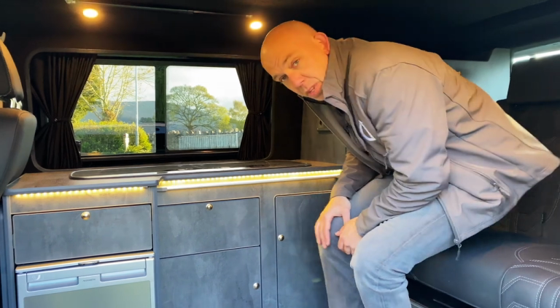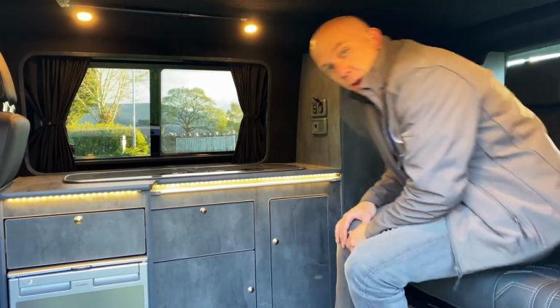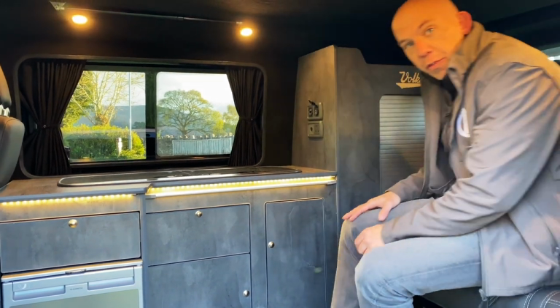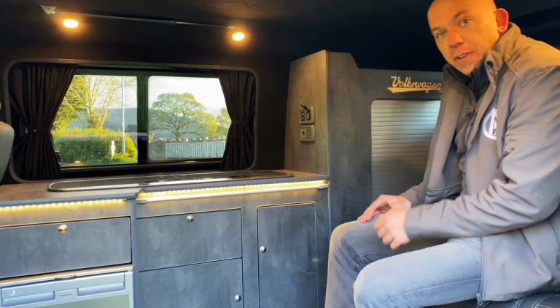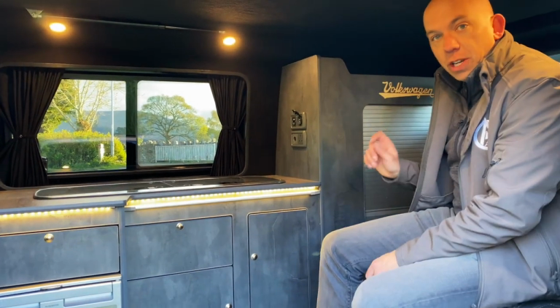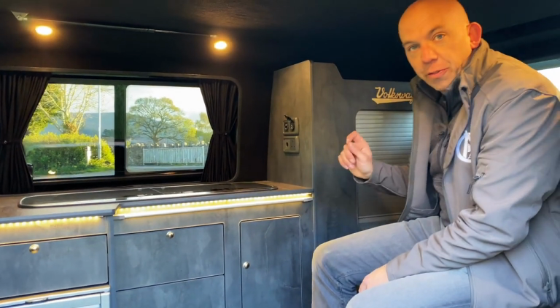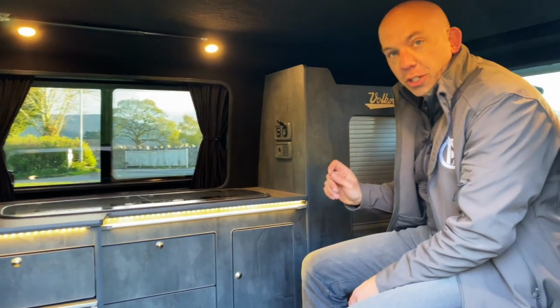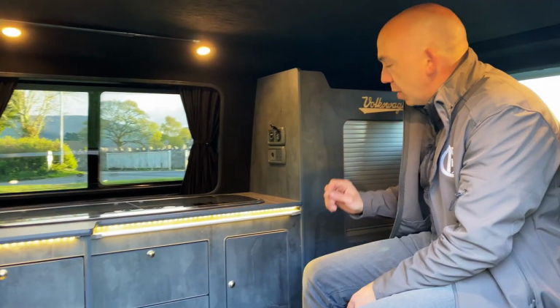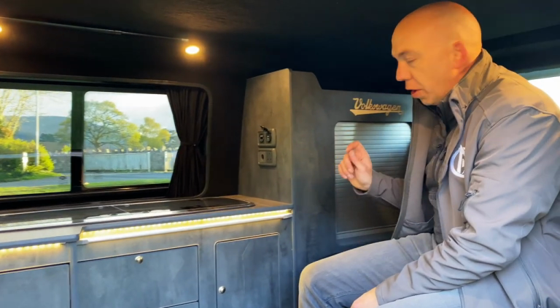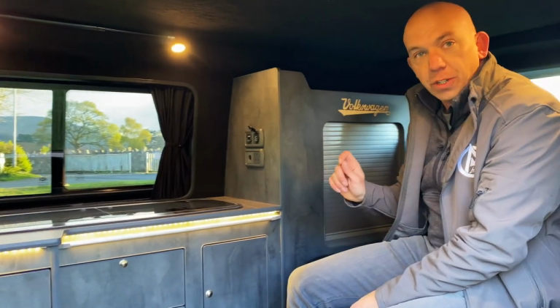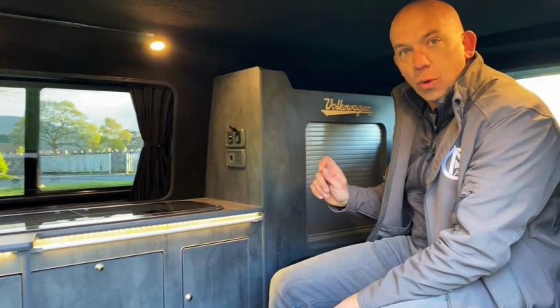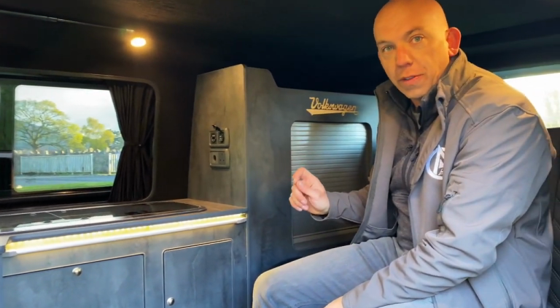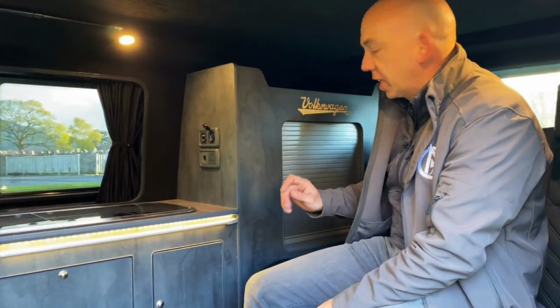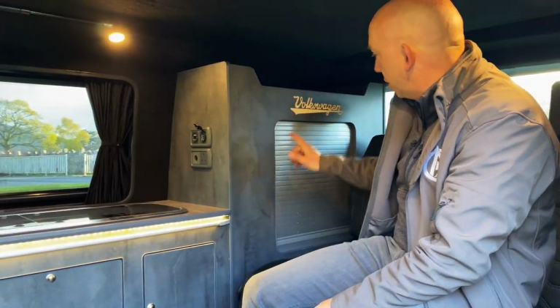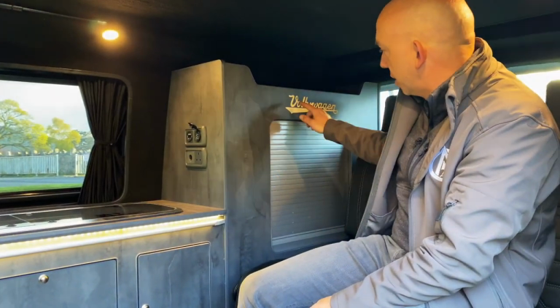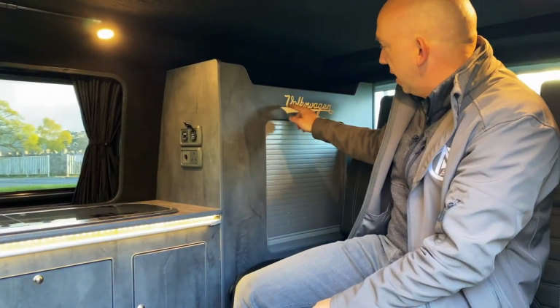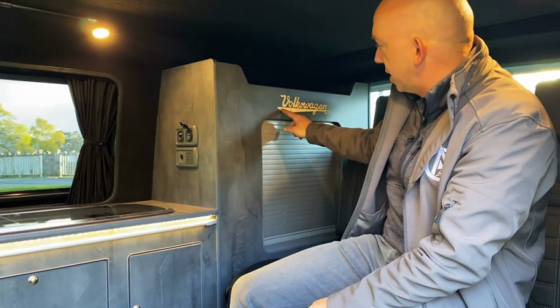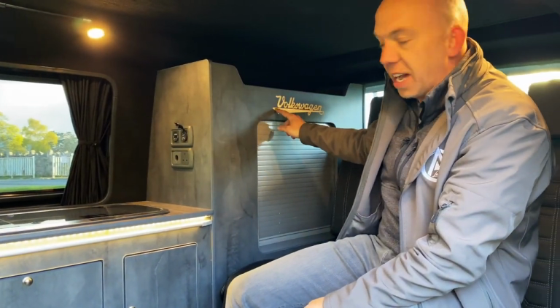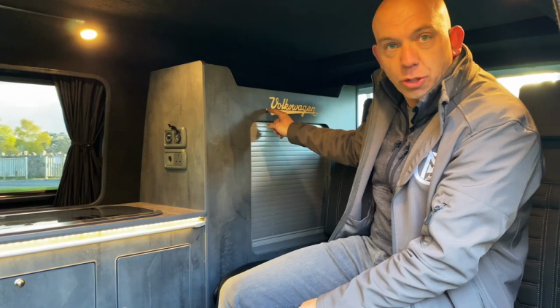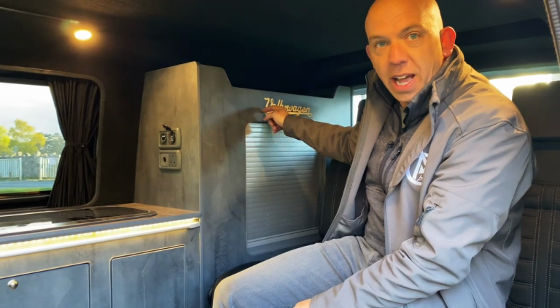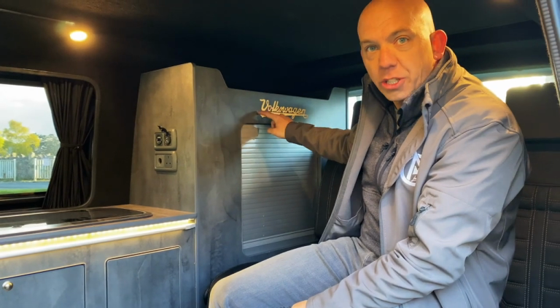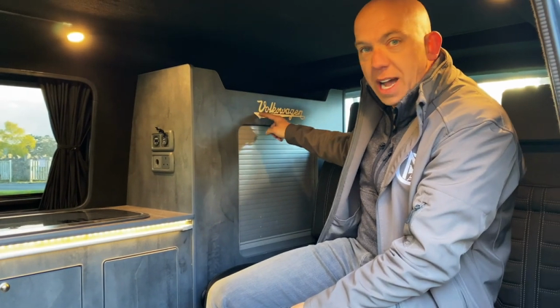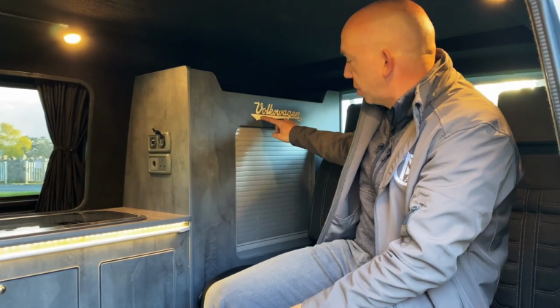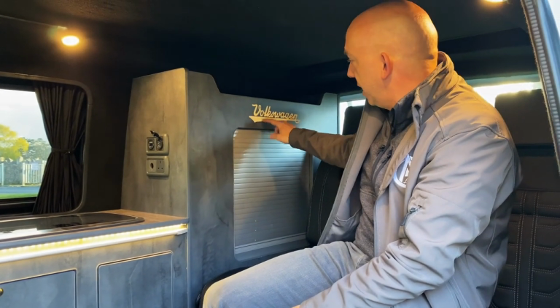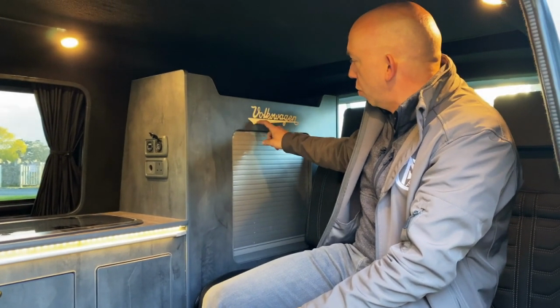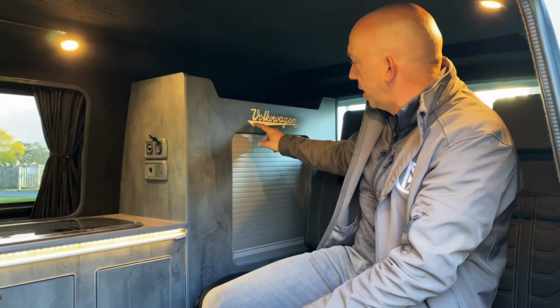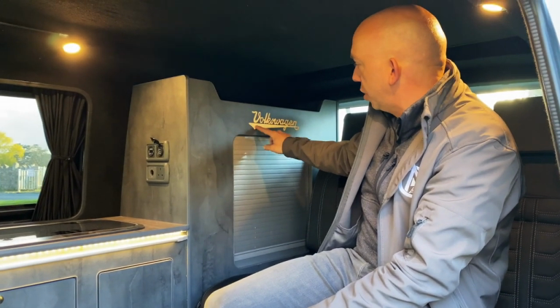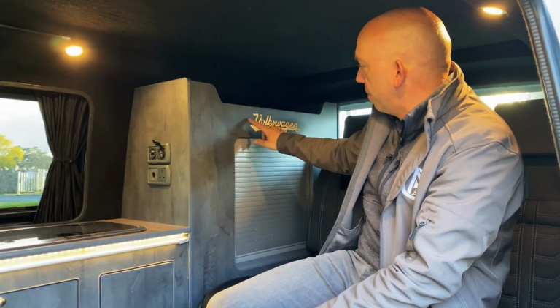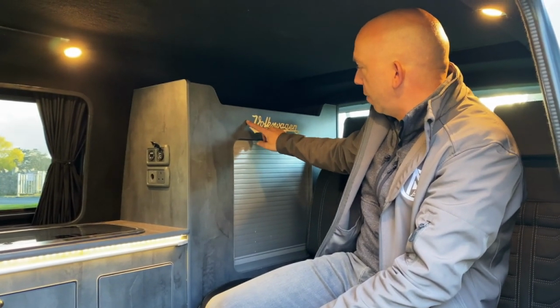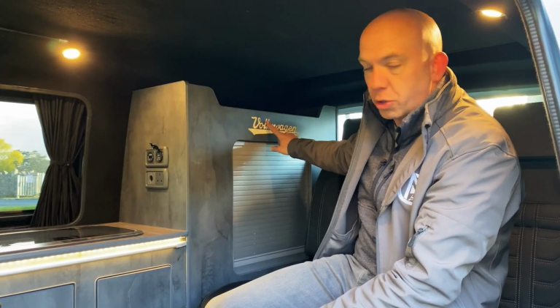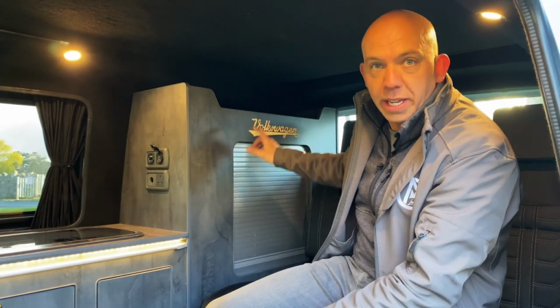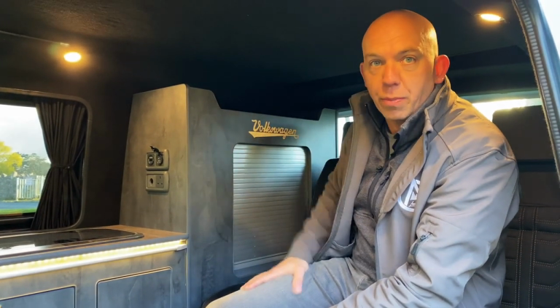One of our favourite little features that we put on every single one of our kitchens is this actual etched-out, in-the-wood kitchen Volkswagen emblem.